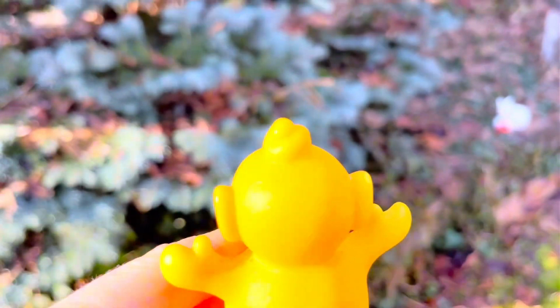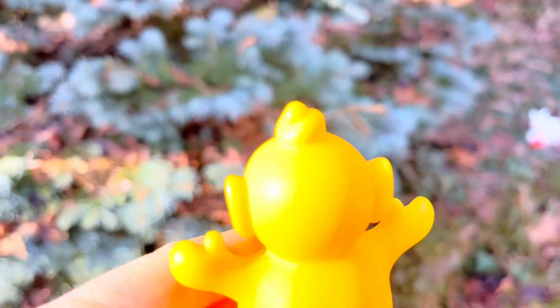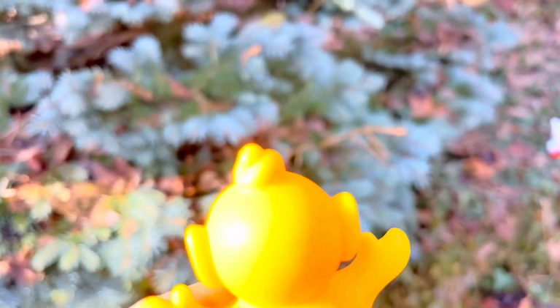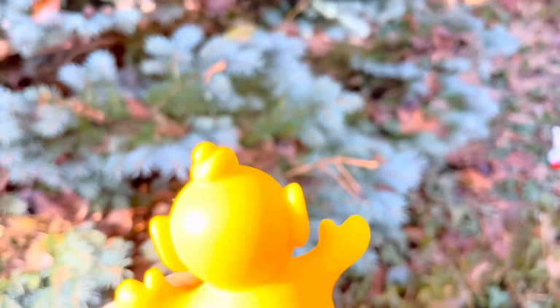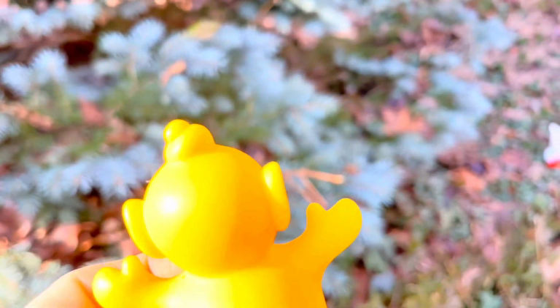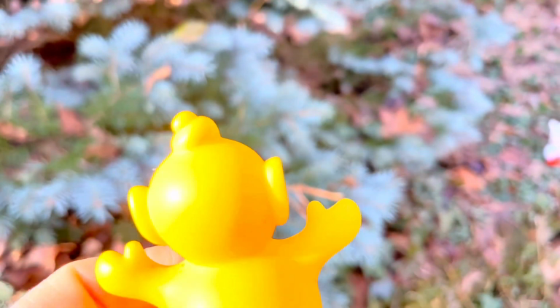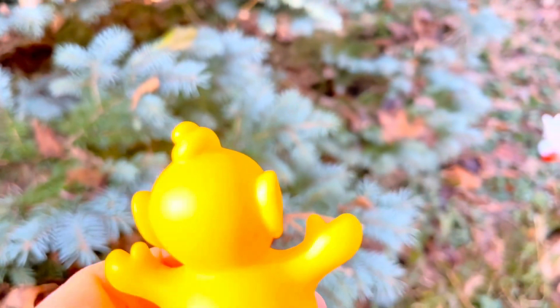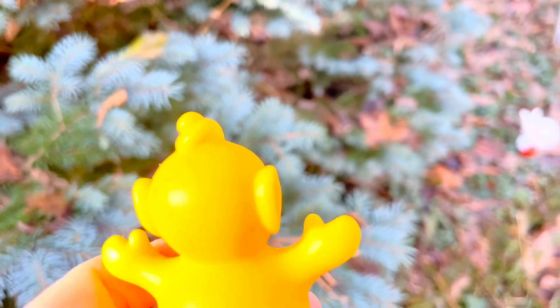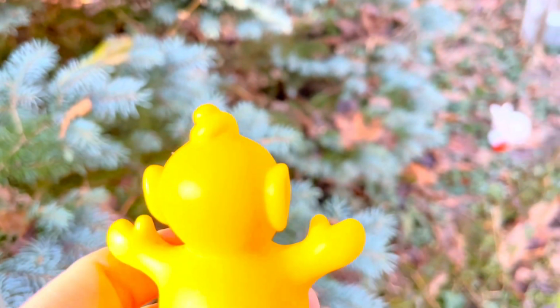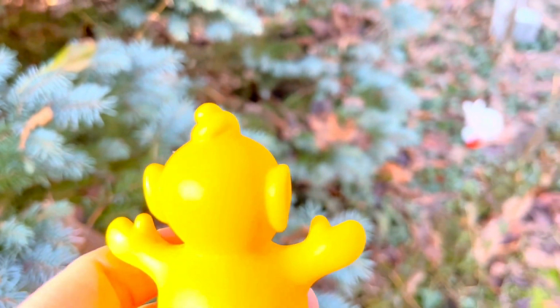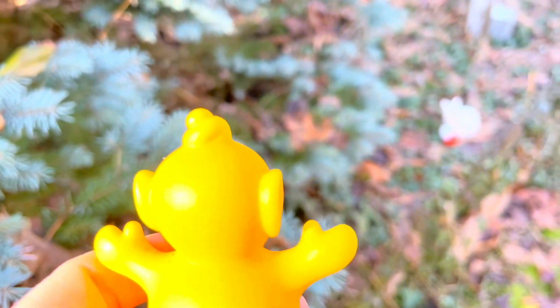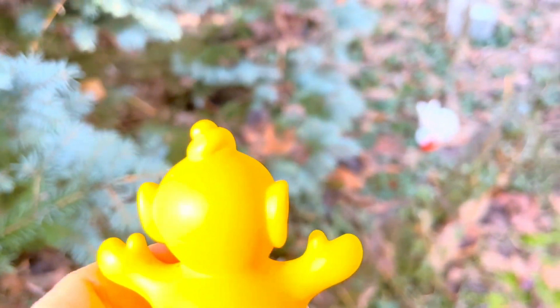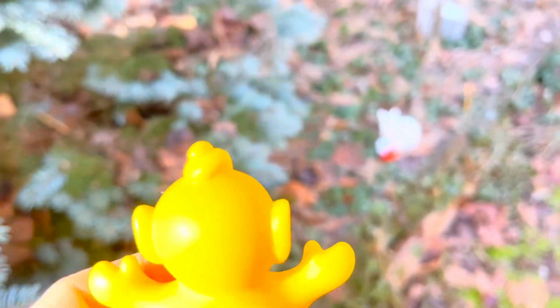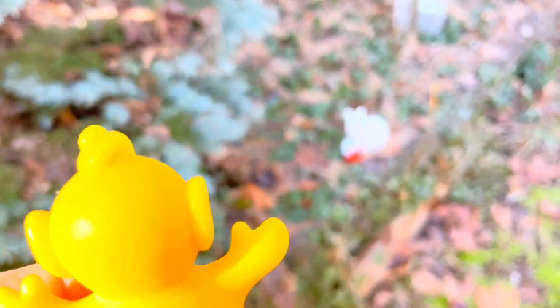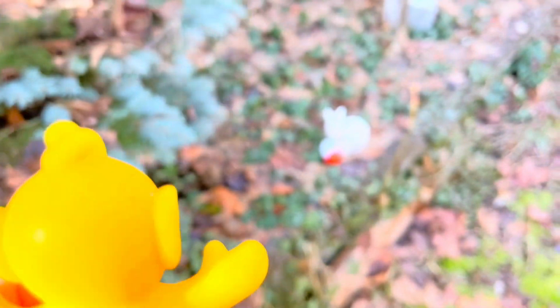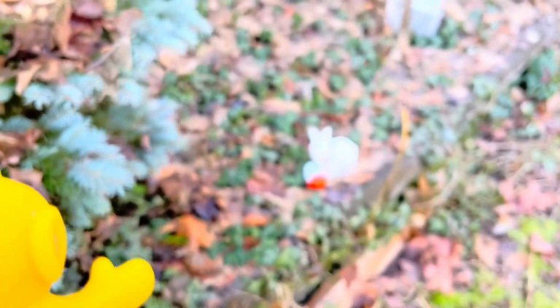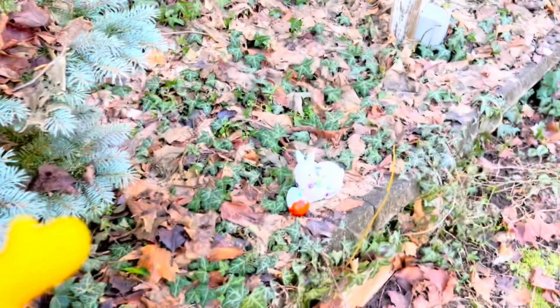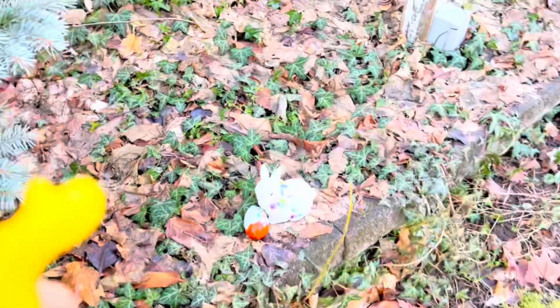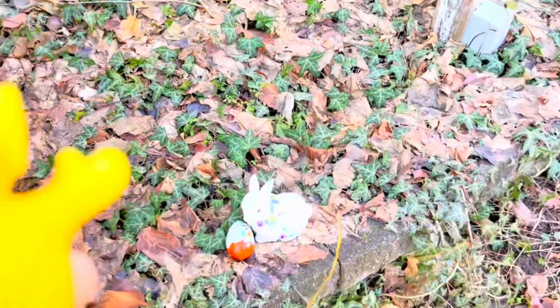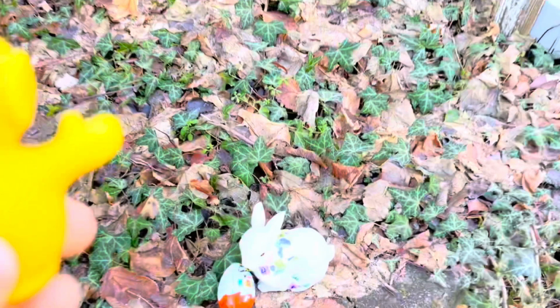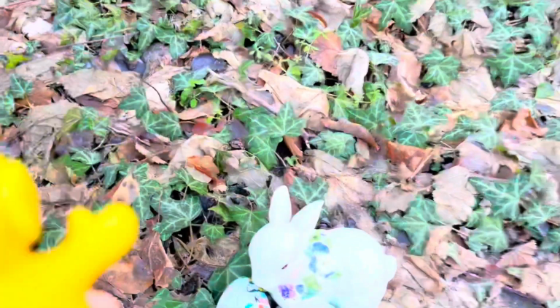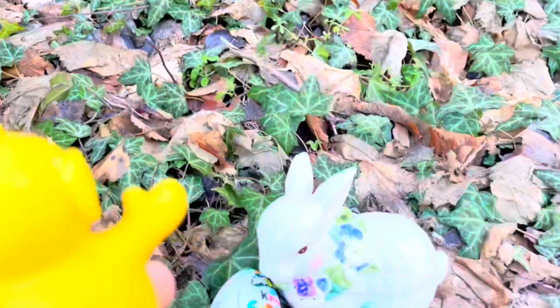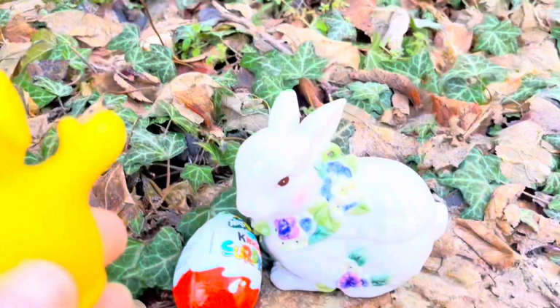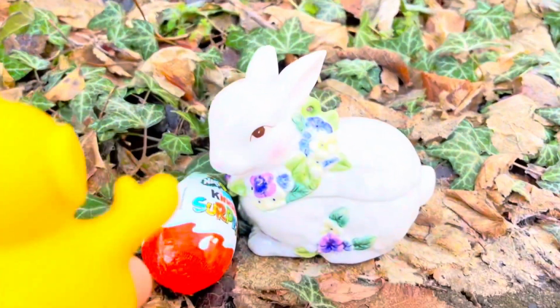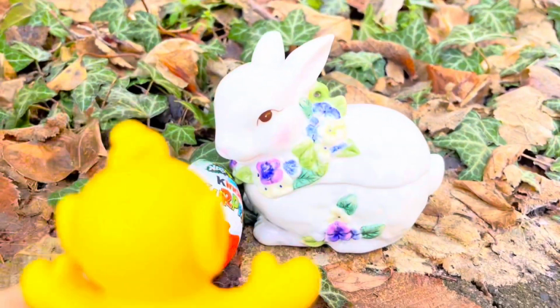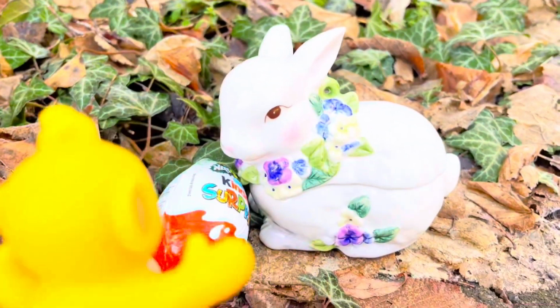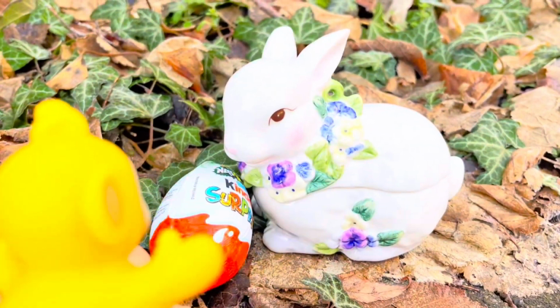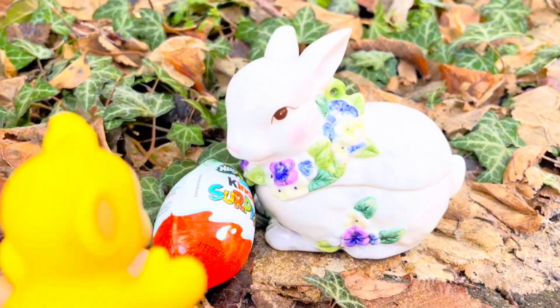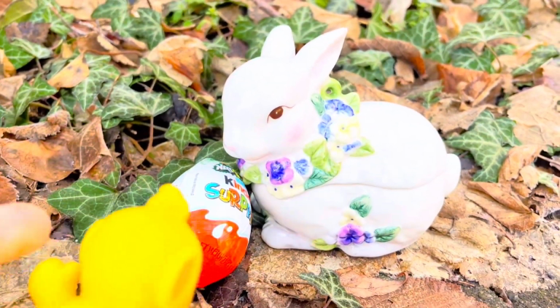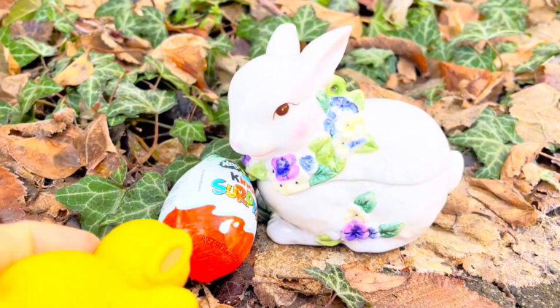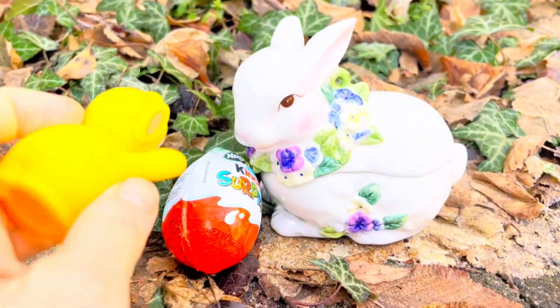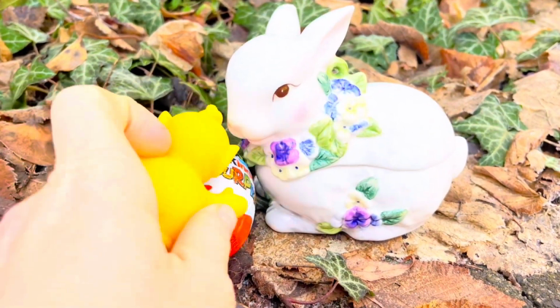Lala looks by the blue spruce. She sees something behind it. There it is — it's the white rabbit and the chocolate surprise egg. Grab the egg, Lala!